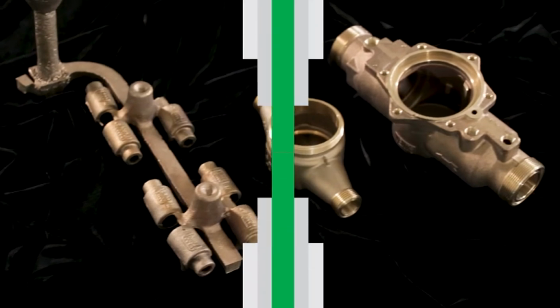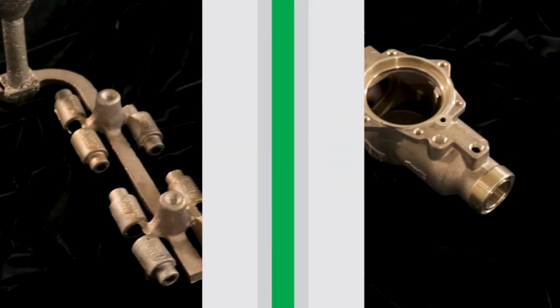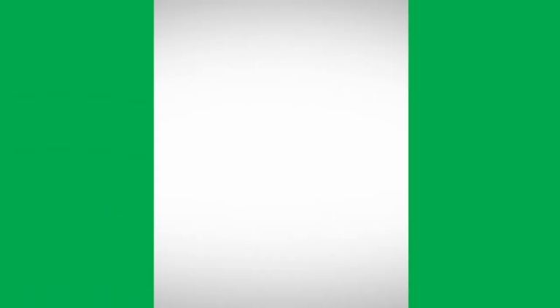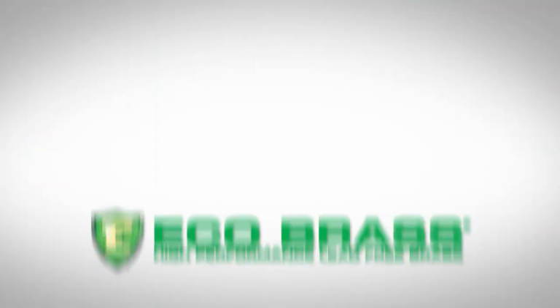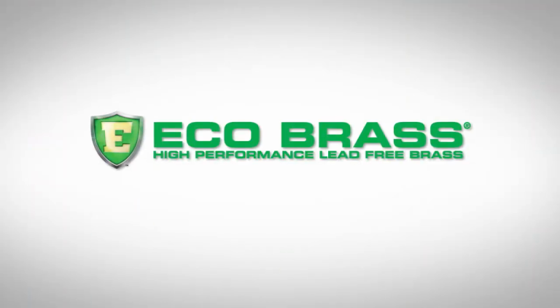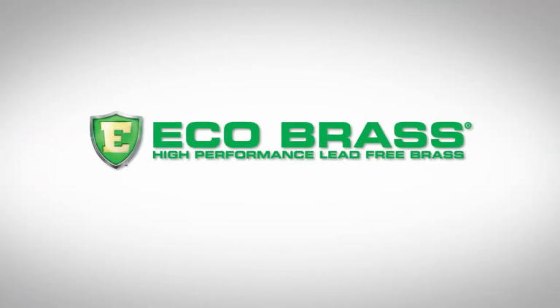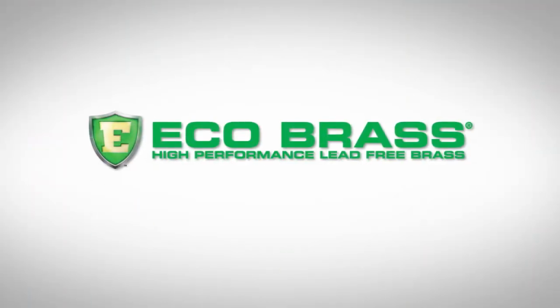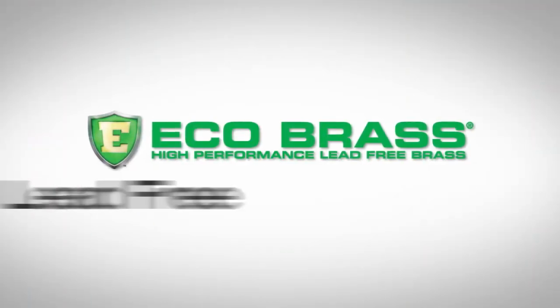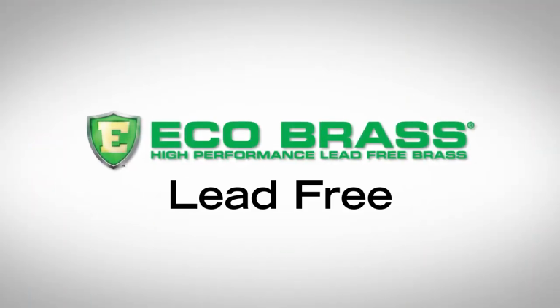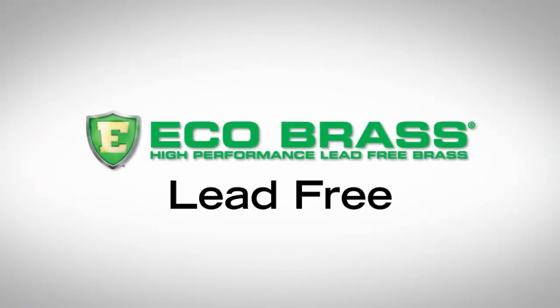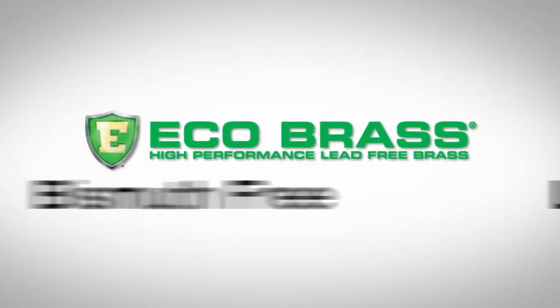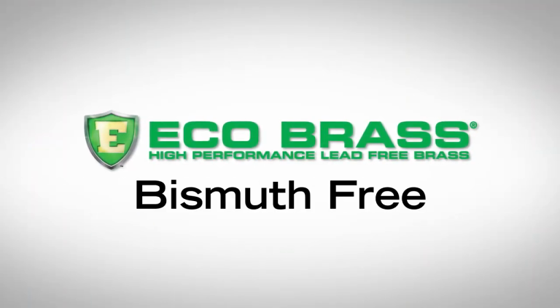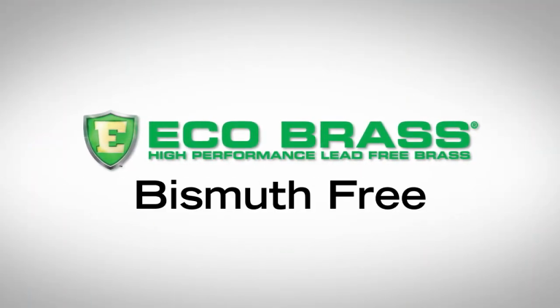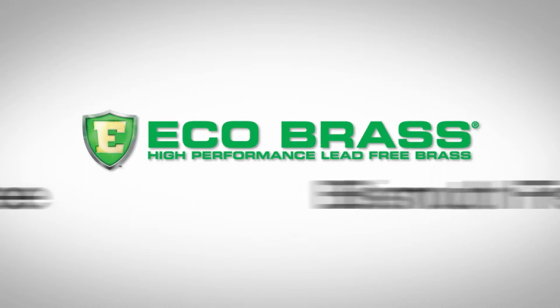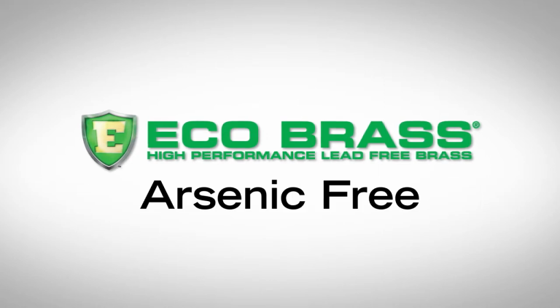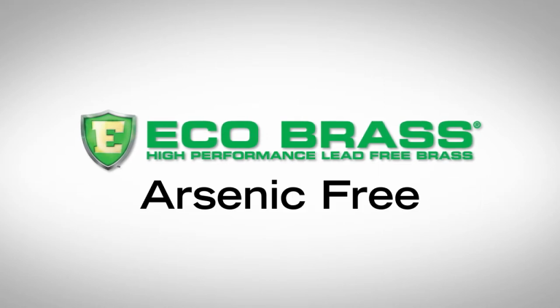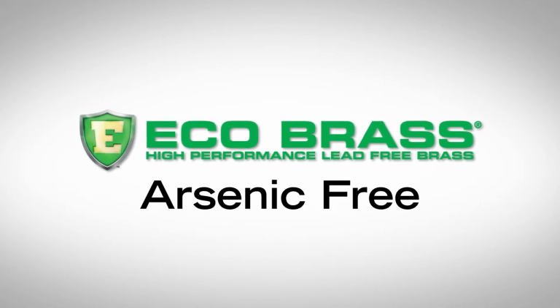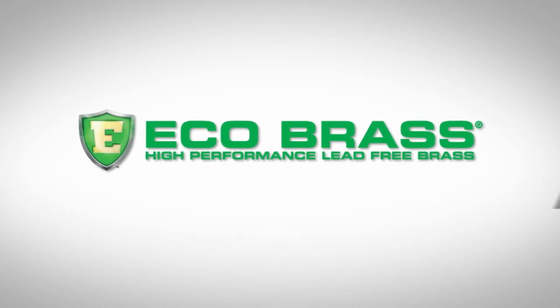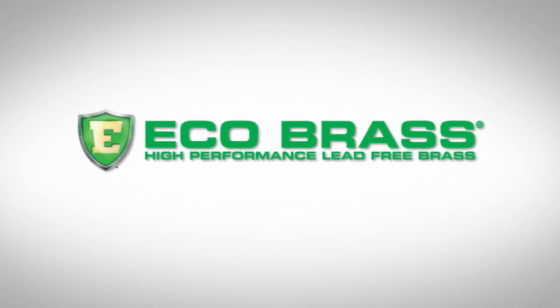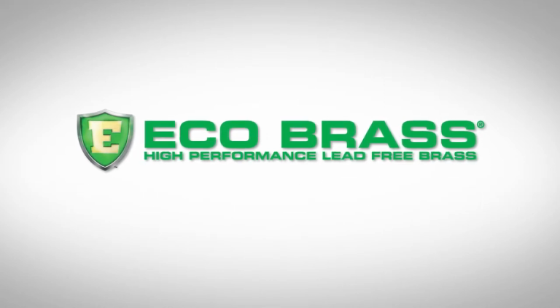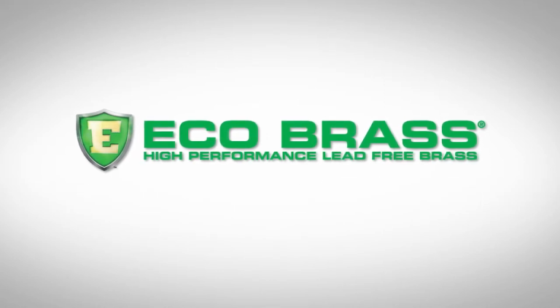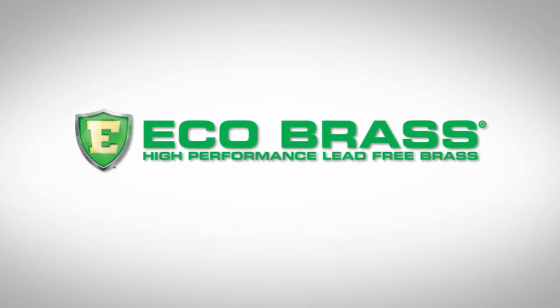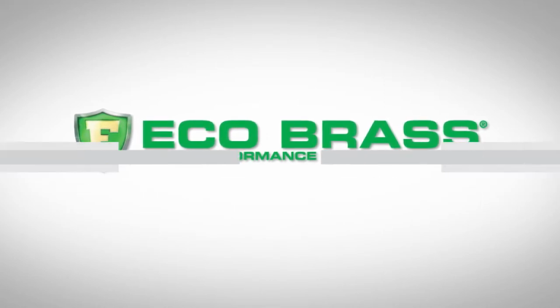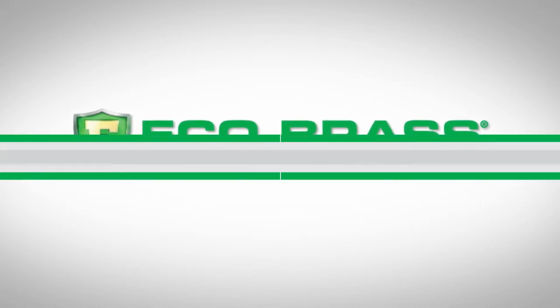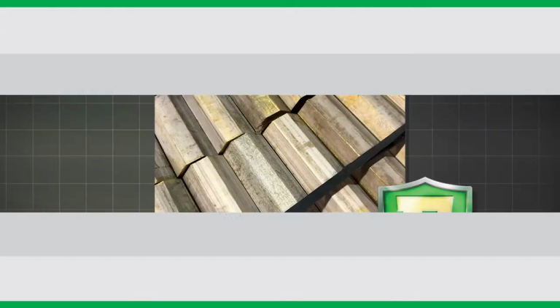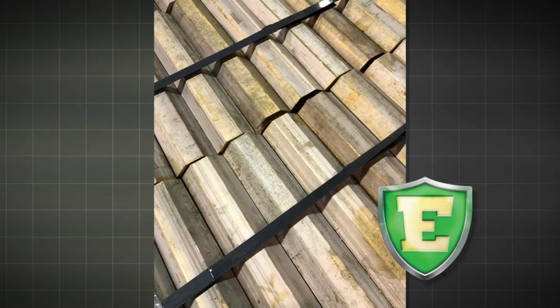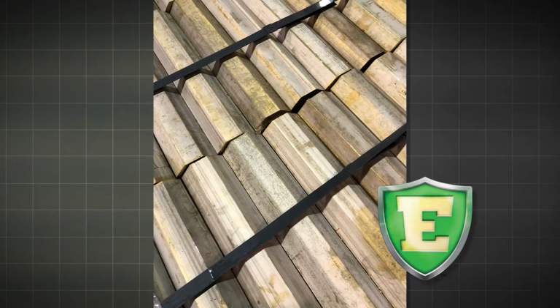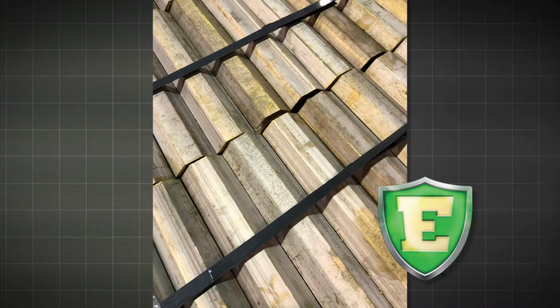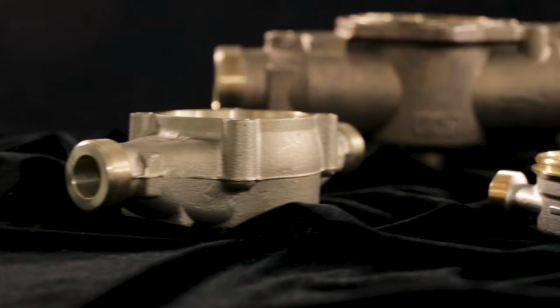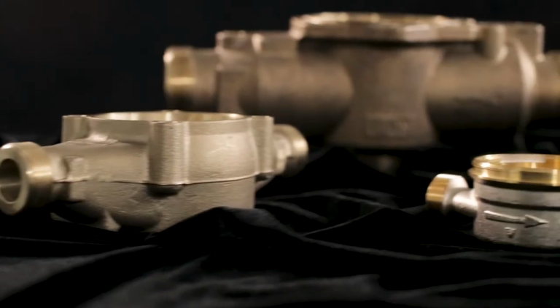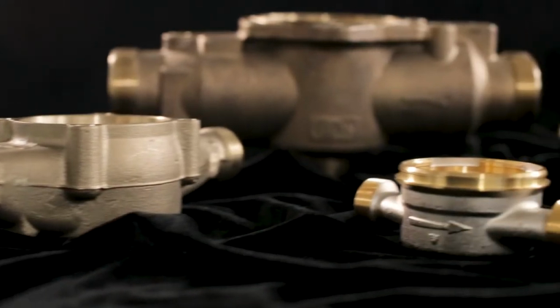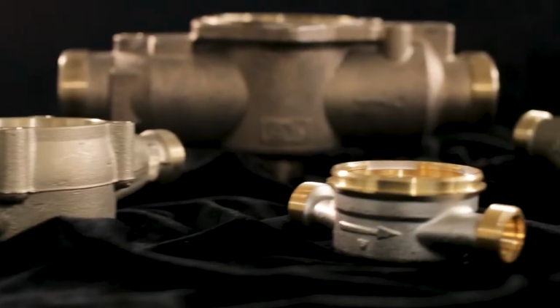The findings are clear. Ecobrass, with its lead-free, bismuth-free, arsenic-free characteristics, provides a clear advantage when it comes to your brass material selection for potable water components.